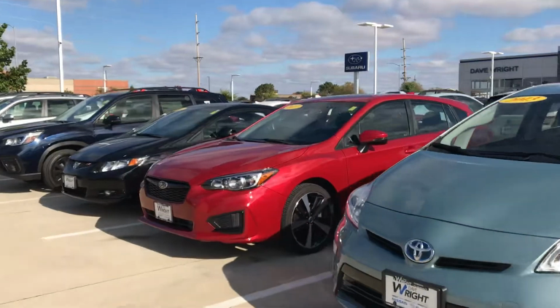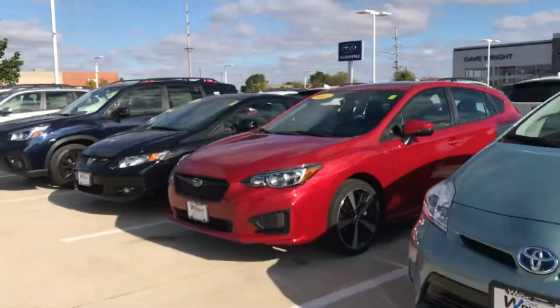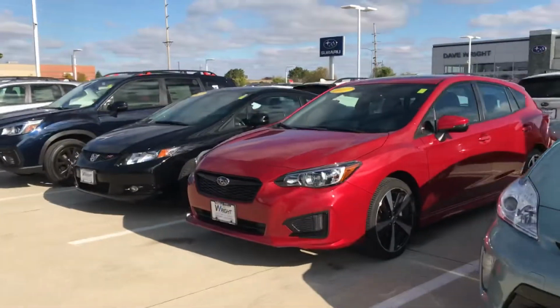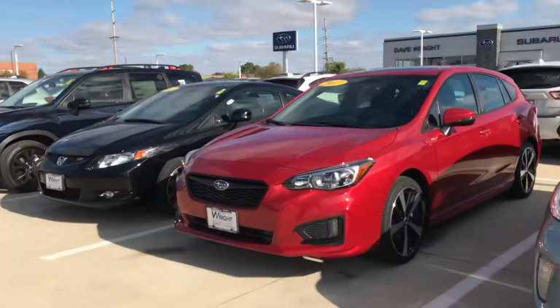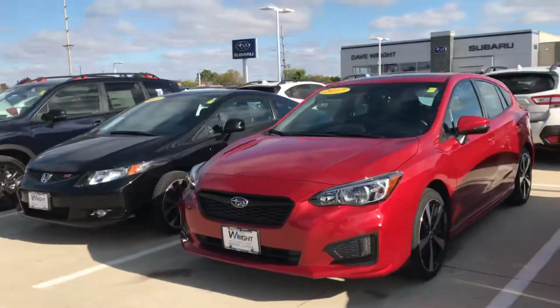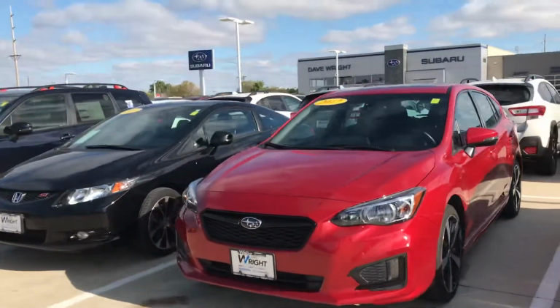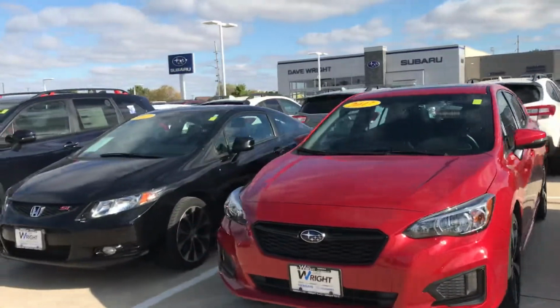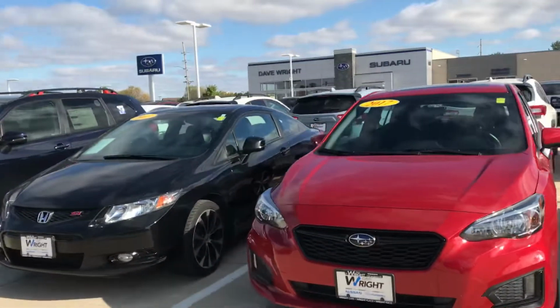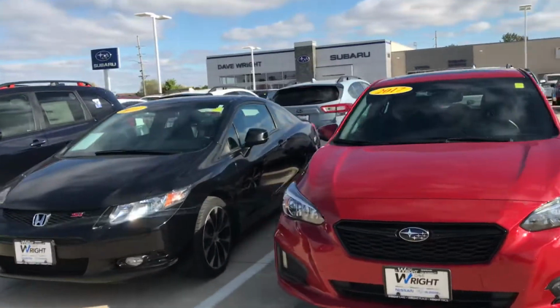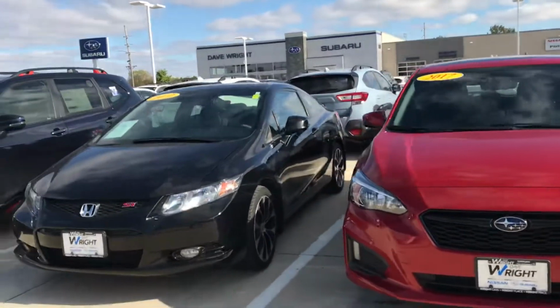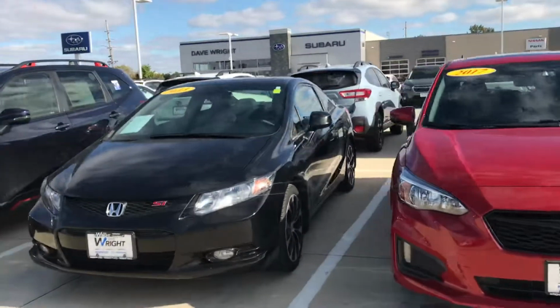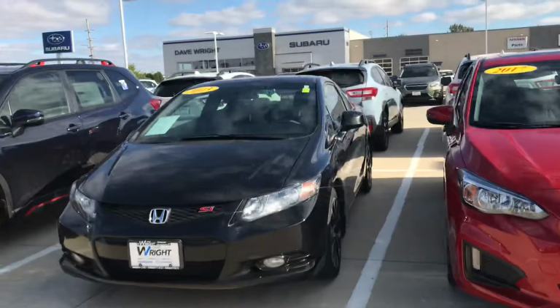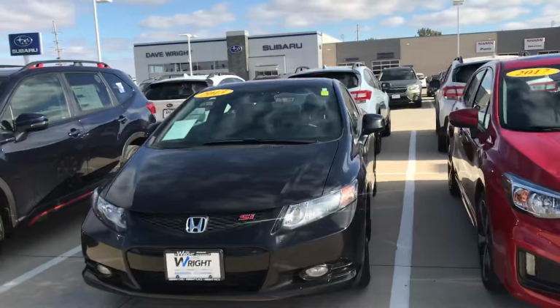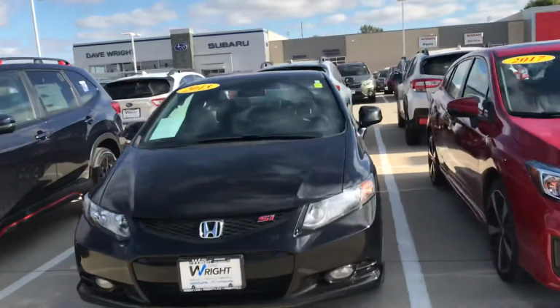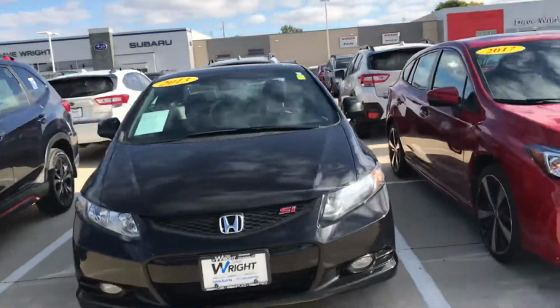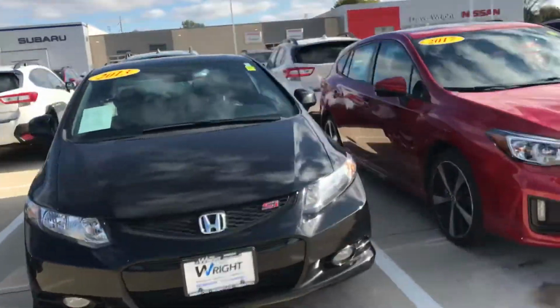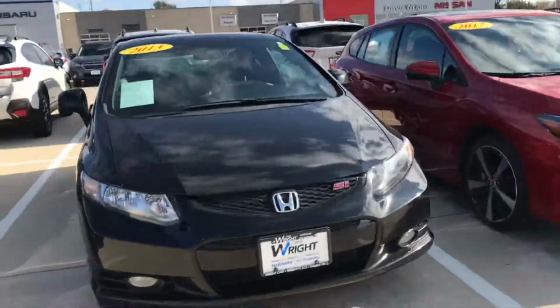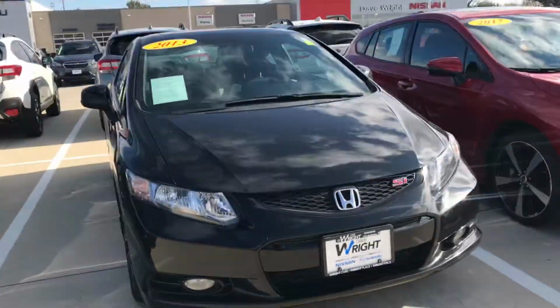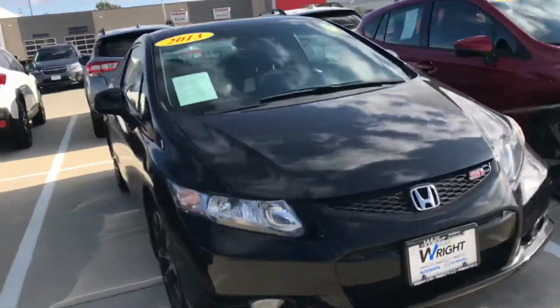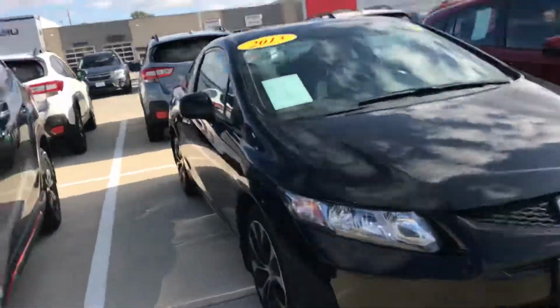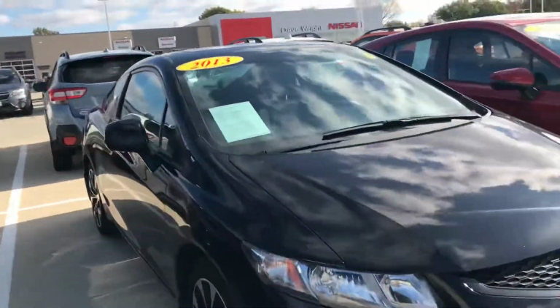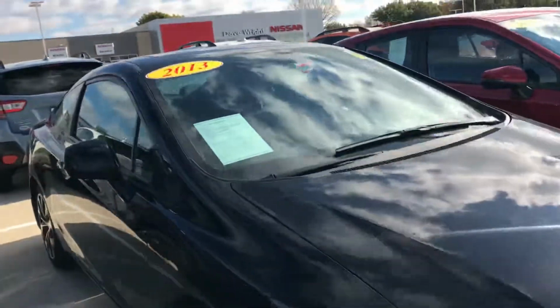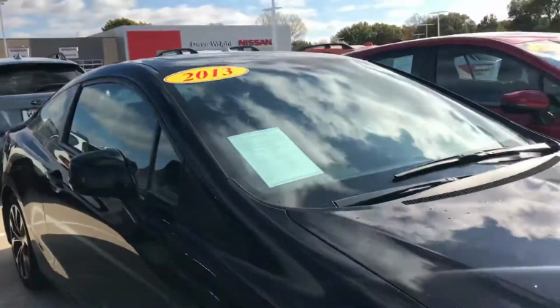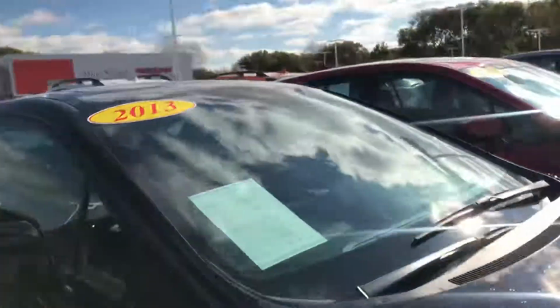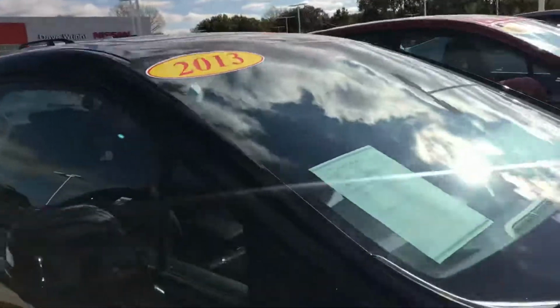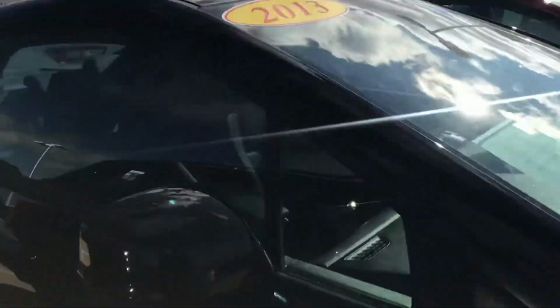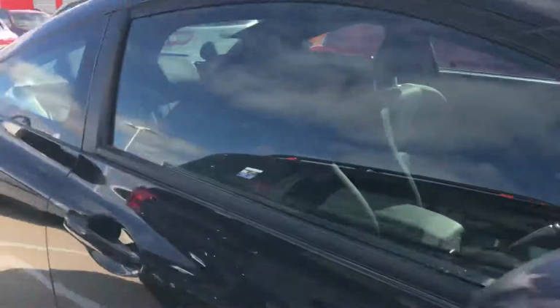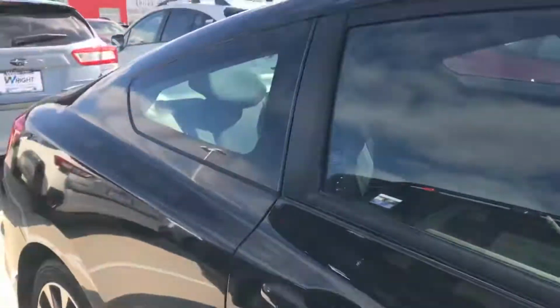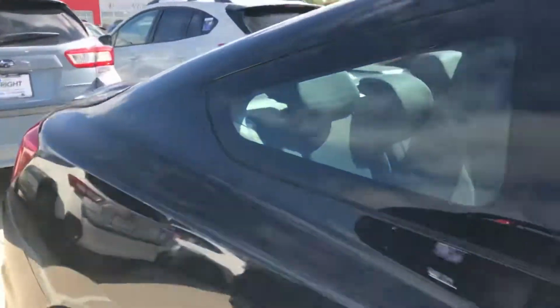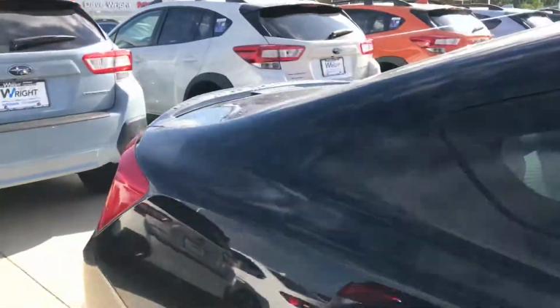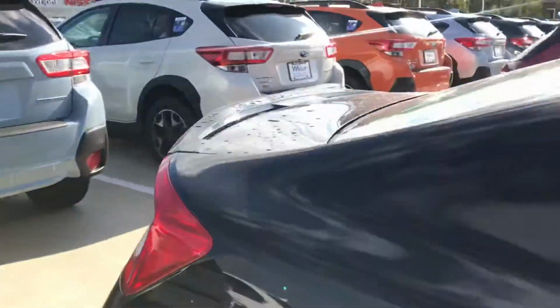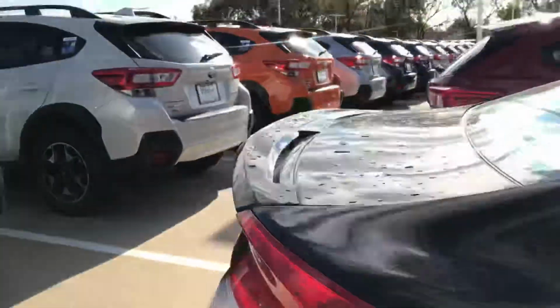Hey, Tommy Magula here. I want to take a quick moment to show off this beautiful Honda Civic that I took in on trade. This is a one owner, low miles Honda Civic. It was owned by an older lady — she definitely took care of it.